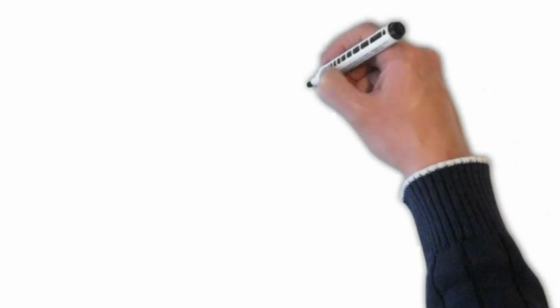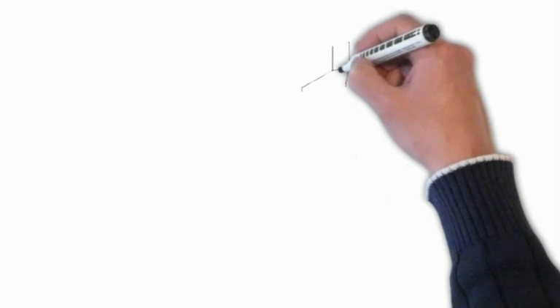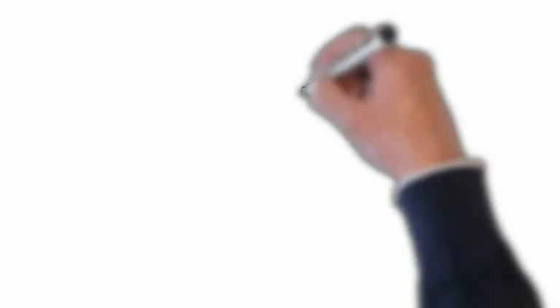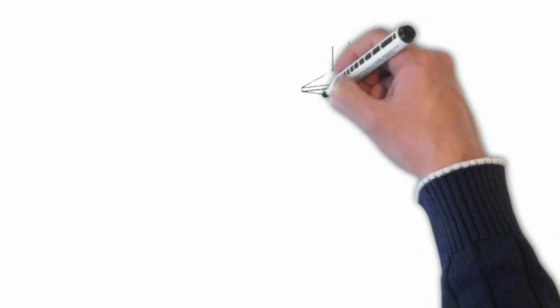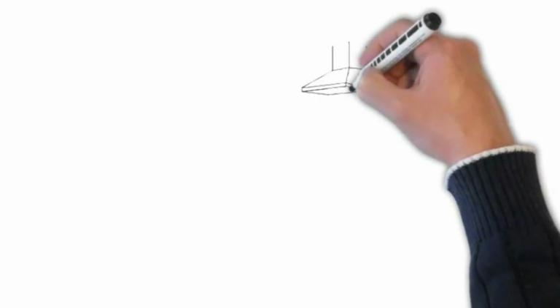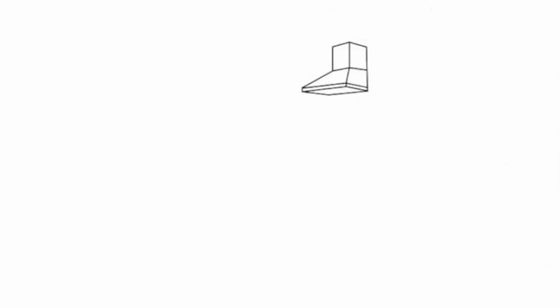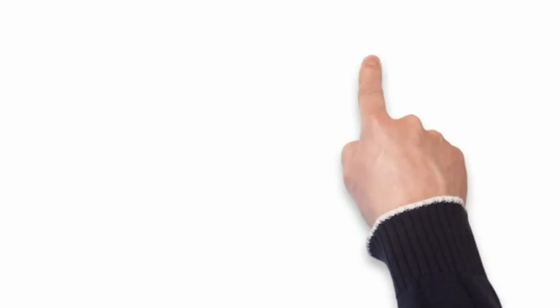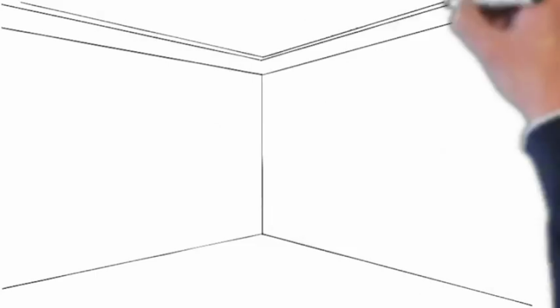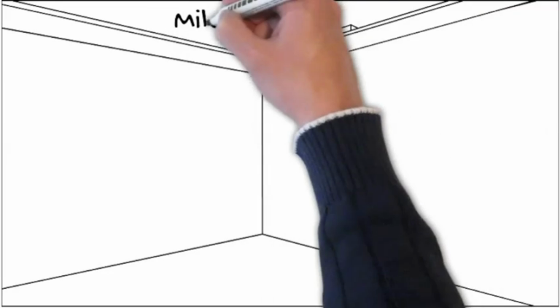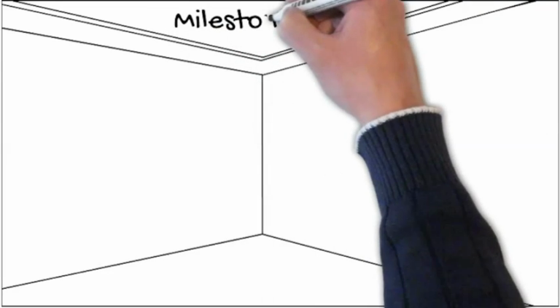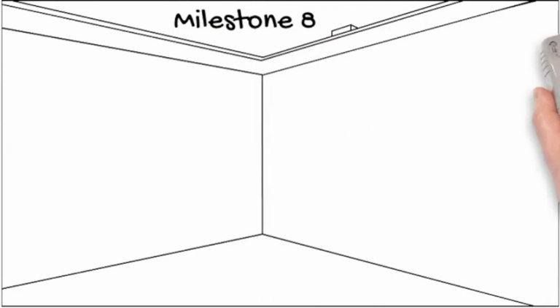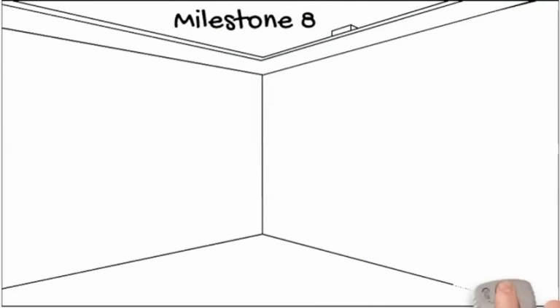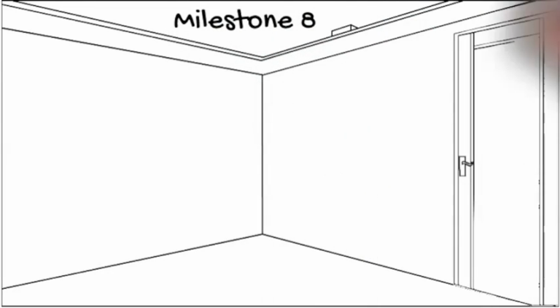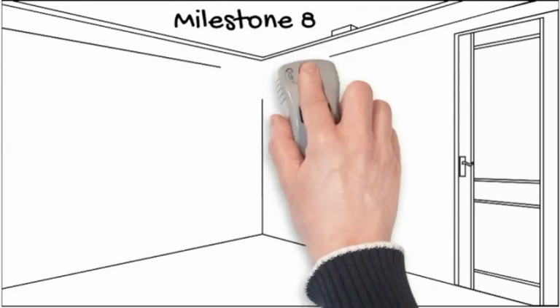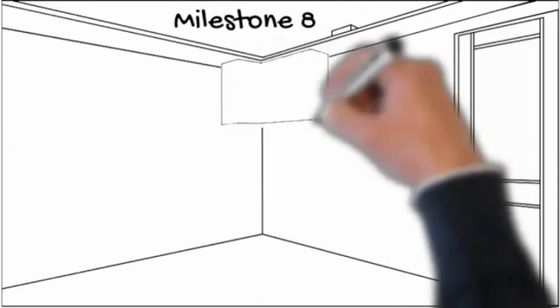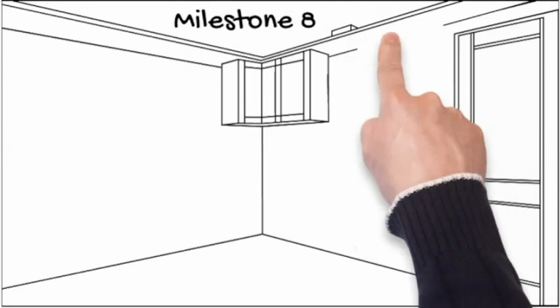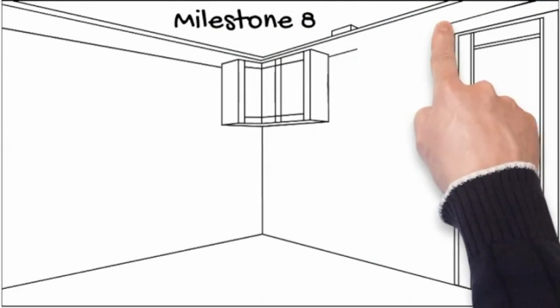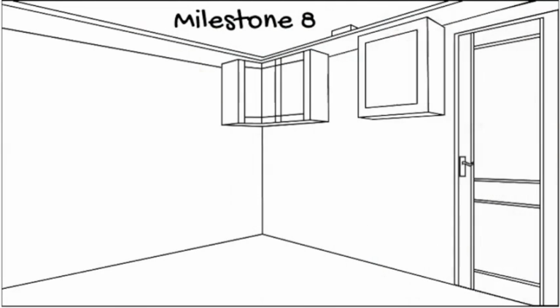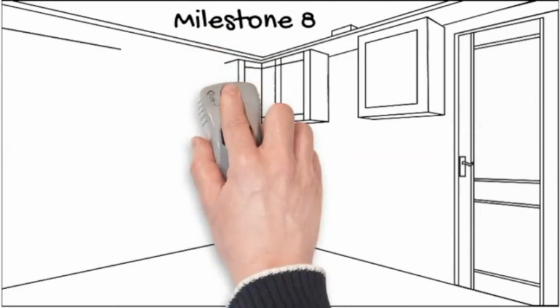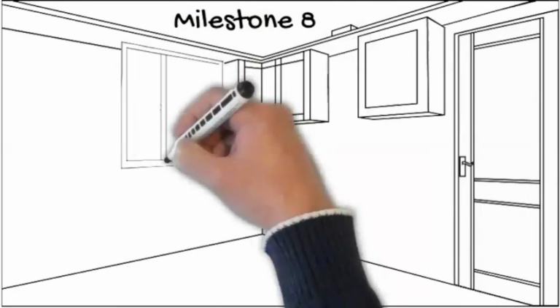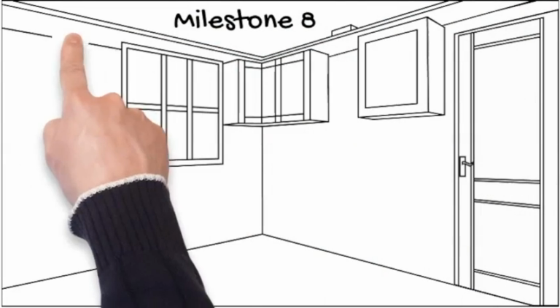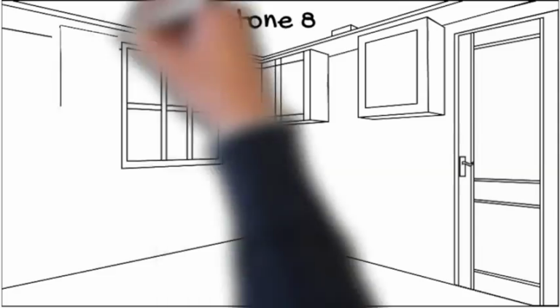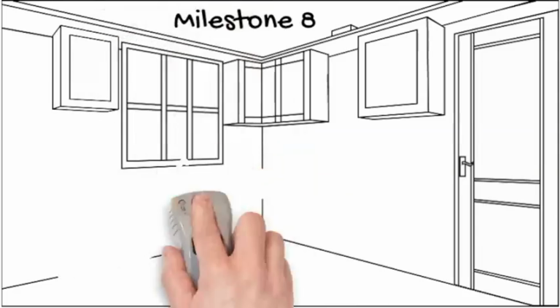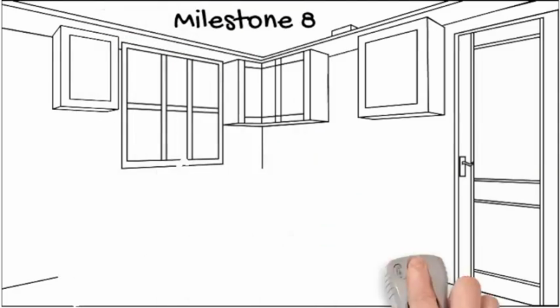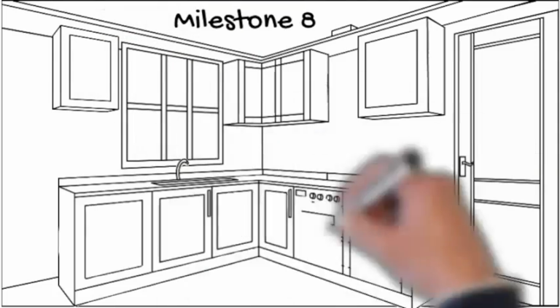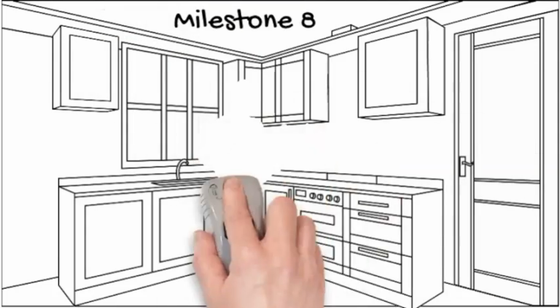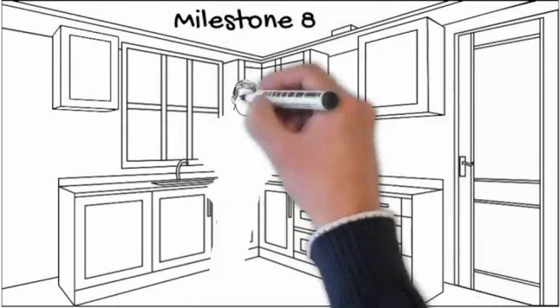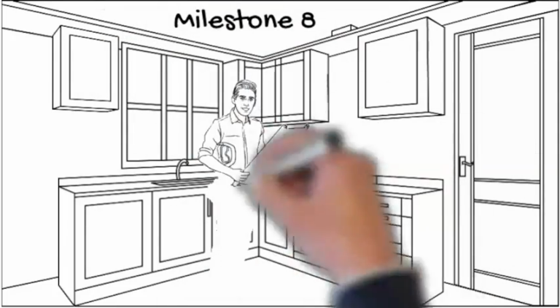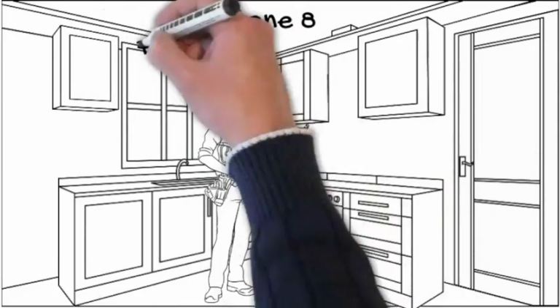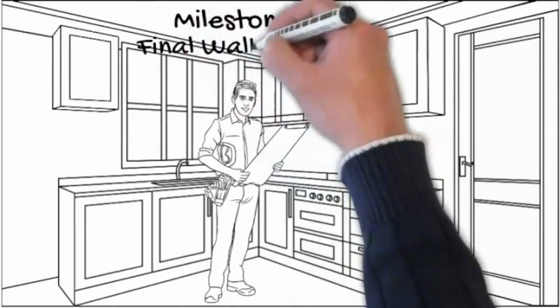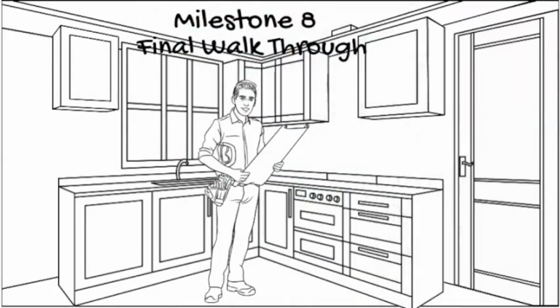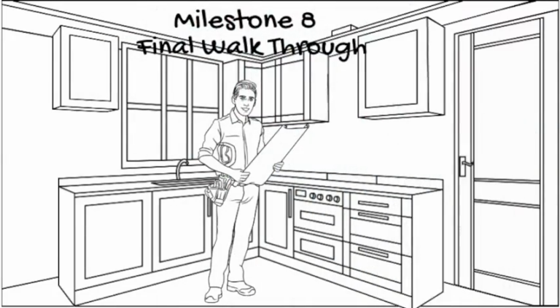Milestone 8: the final walk through. Prior to signing your loan documents for your new home, it is important to make sure that all repairs that were agreed upon are completed and there is no new damage to the home. We do this by completing a final walk through prior to closing.